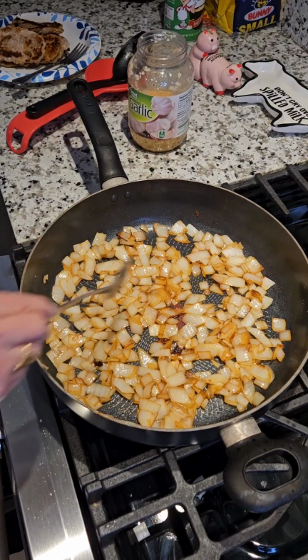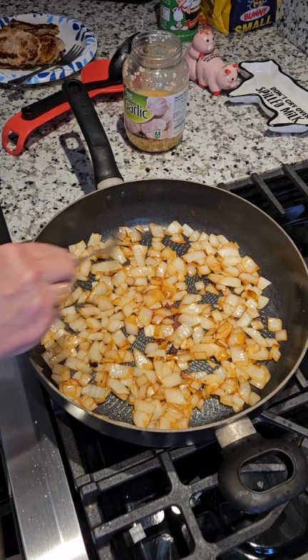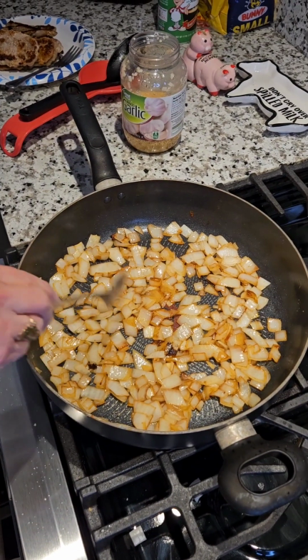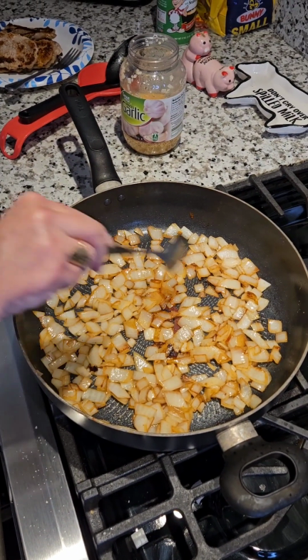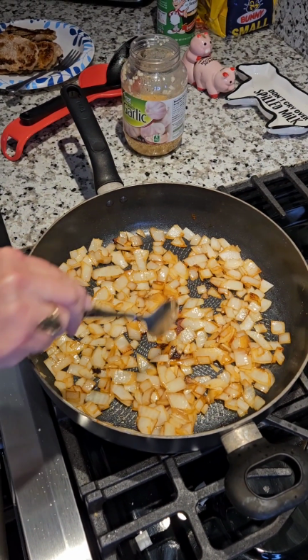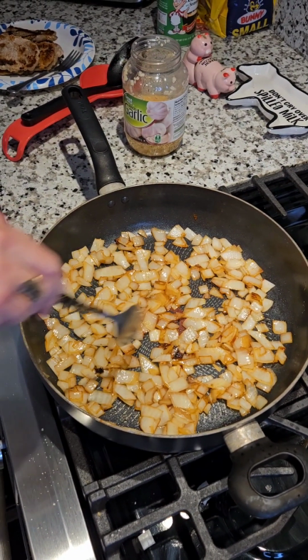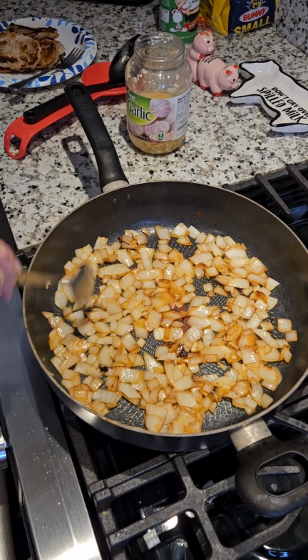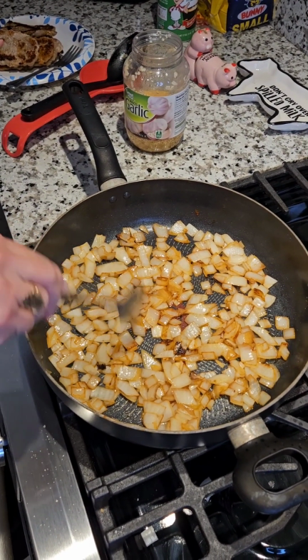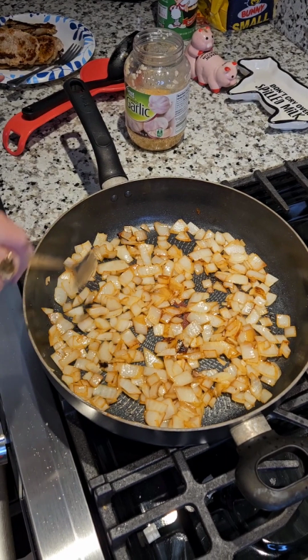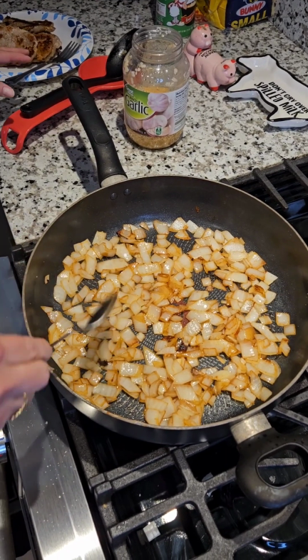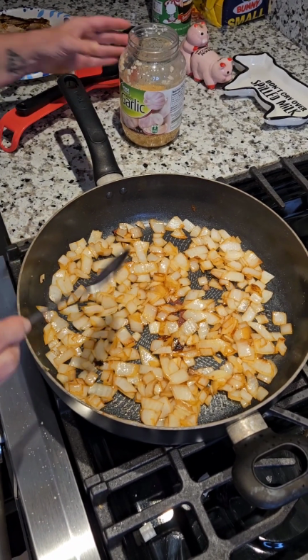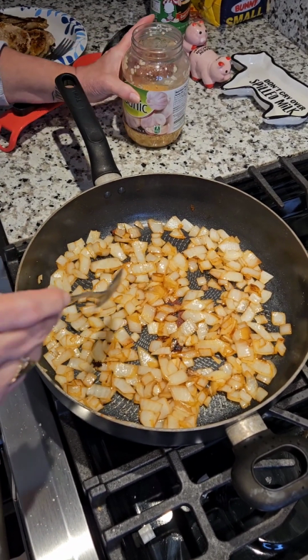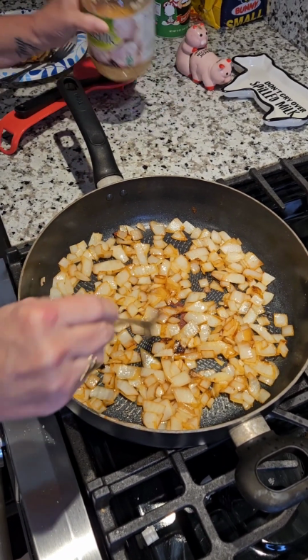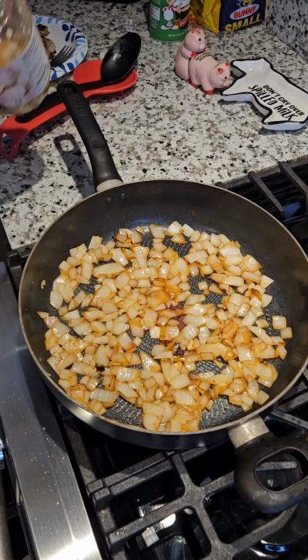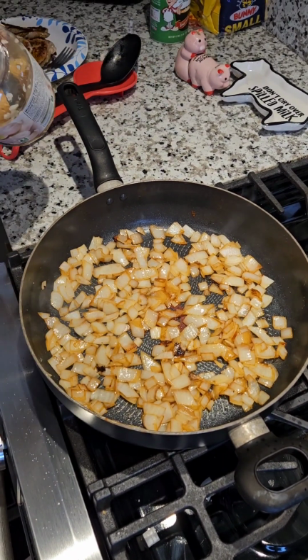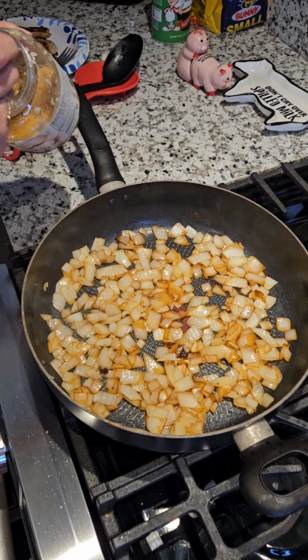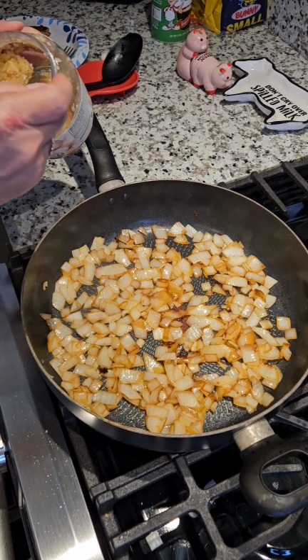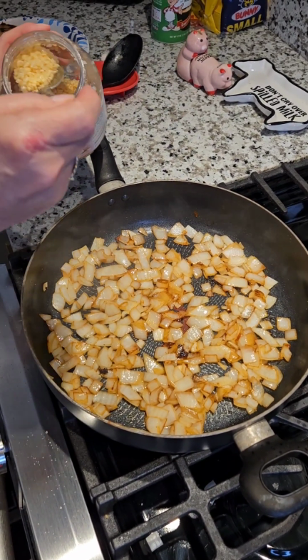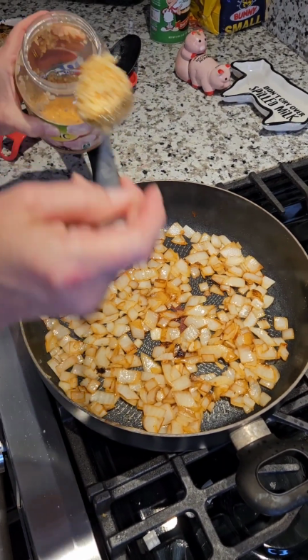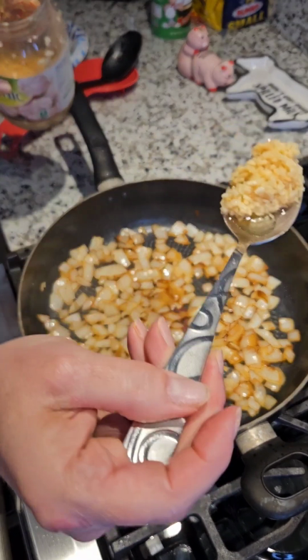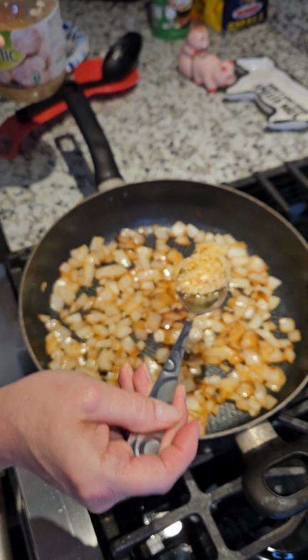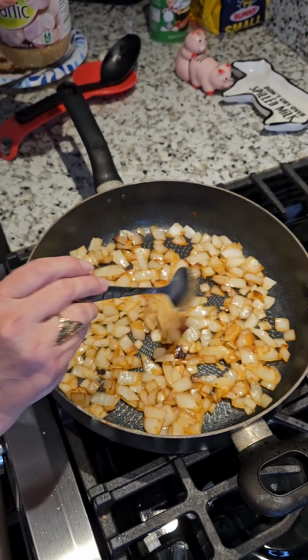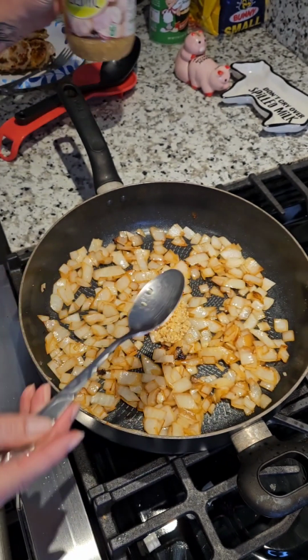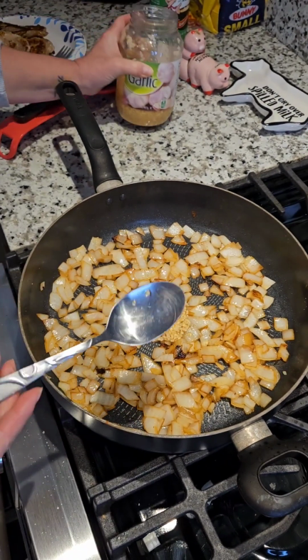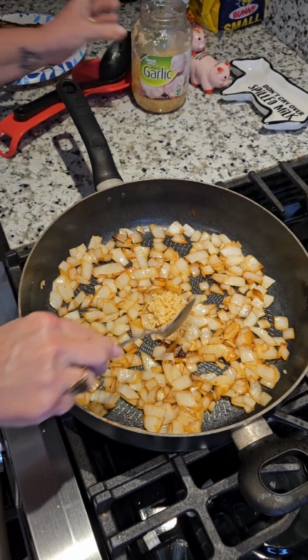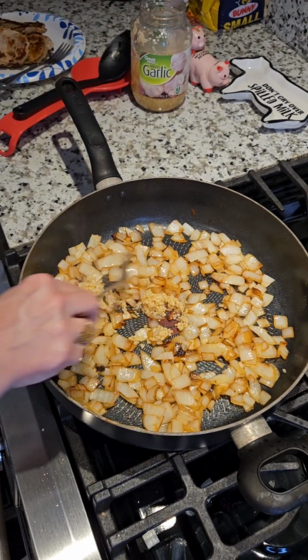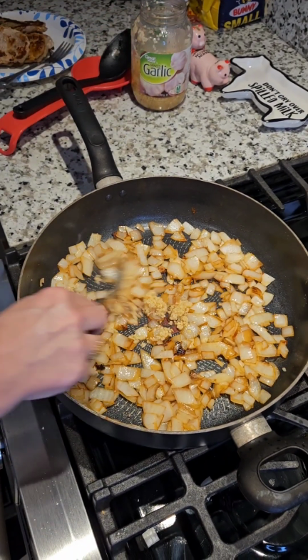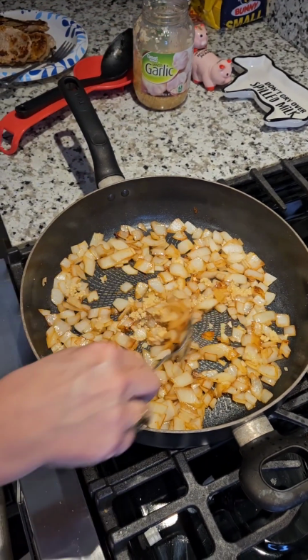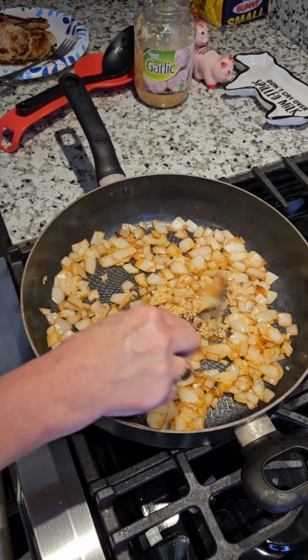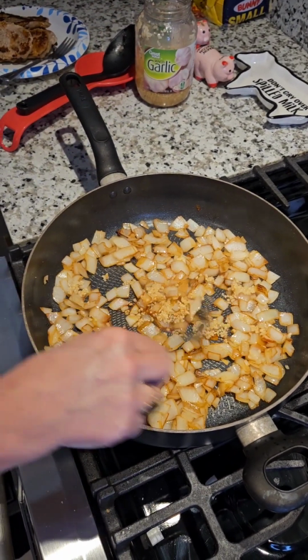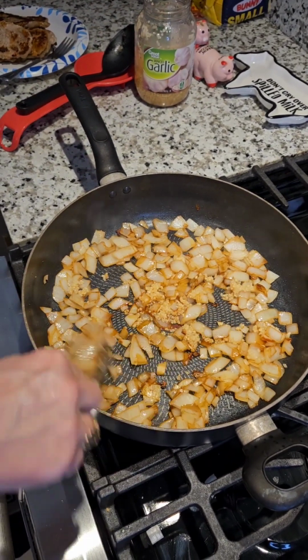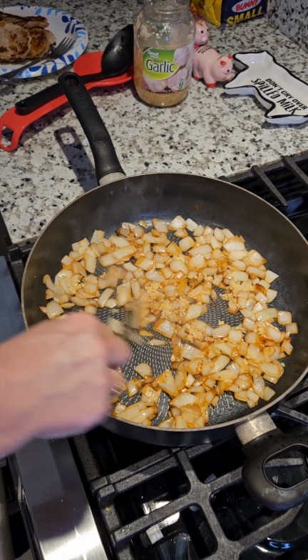You want to cook your onions down in all that stuff that was in the pot from the pork chops. Cook them down a little bit and then add about that much minced garlic. Cook that down for a little bit, about a minute or so.